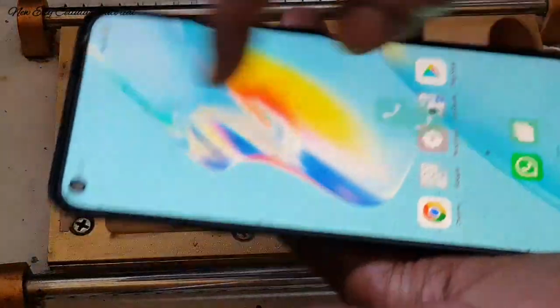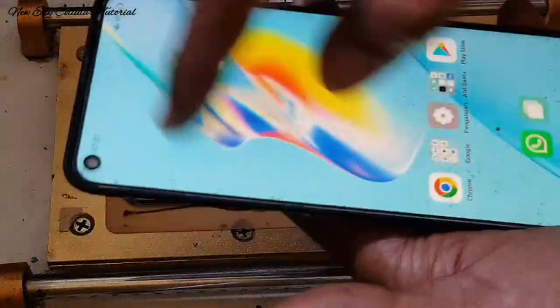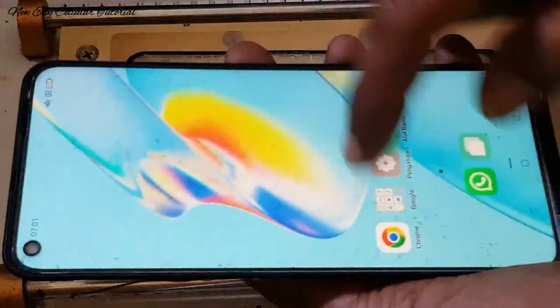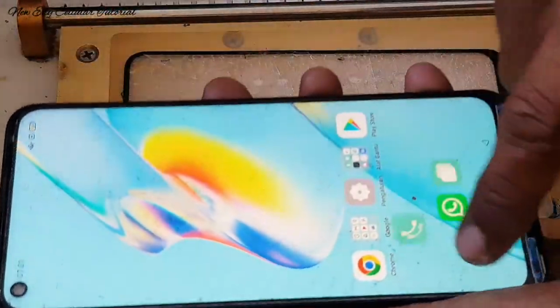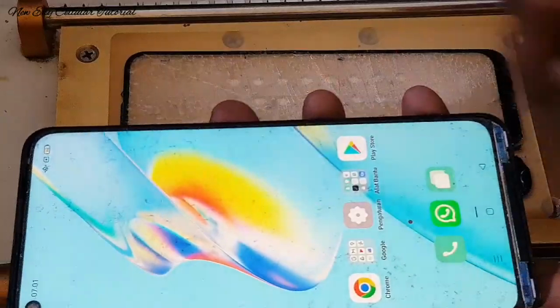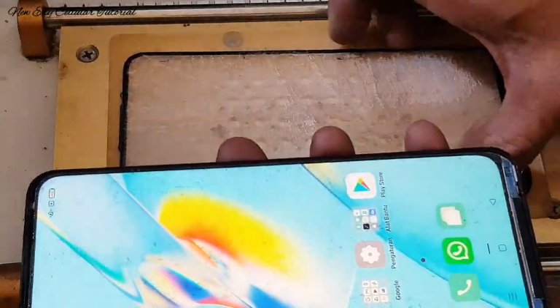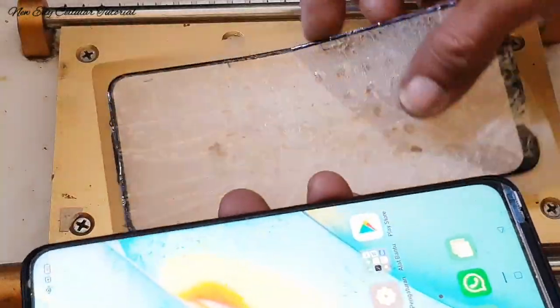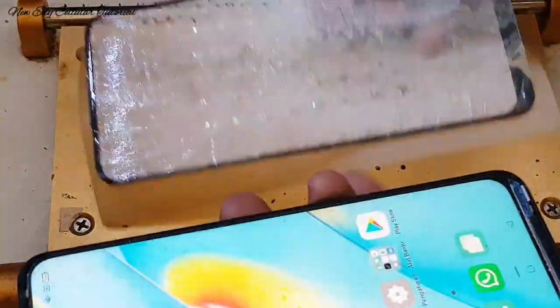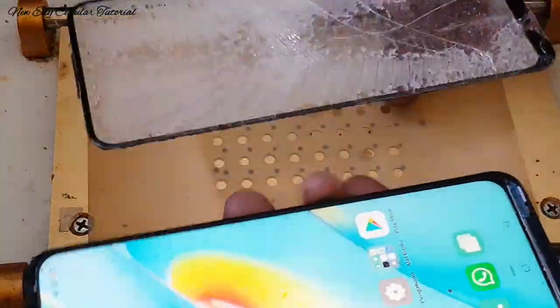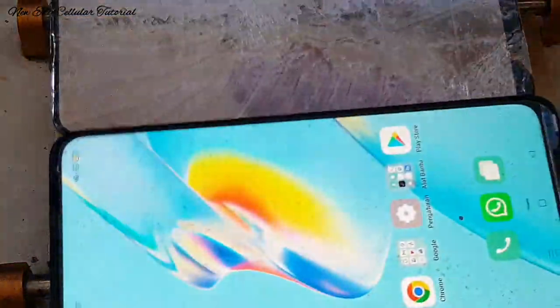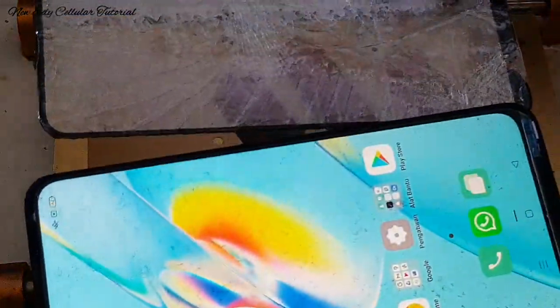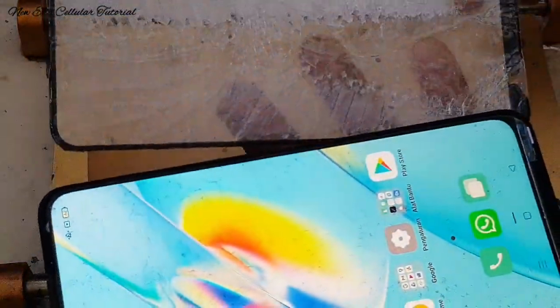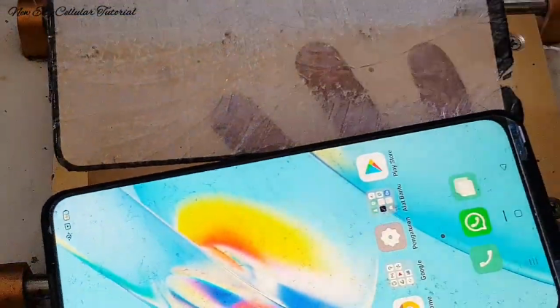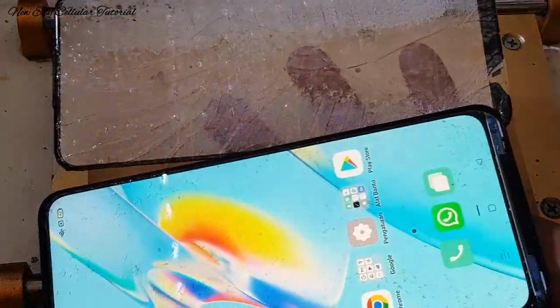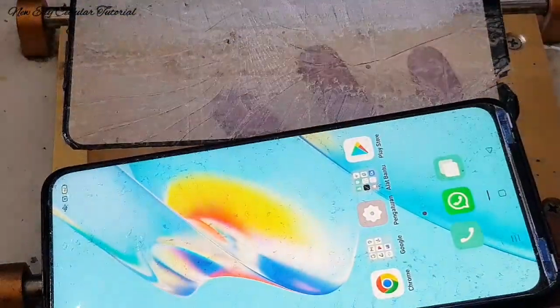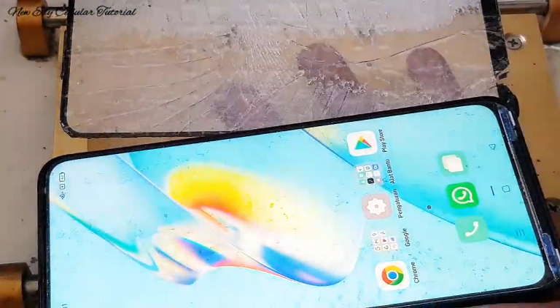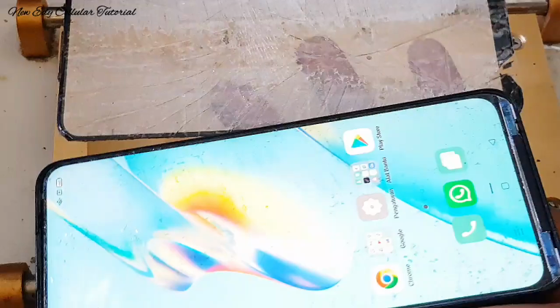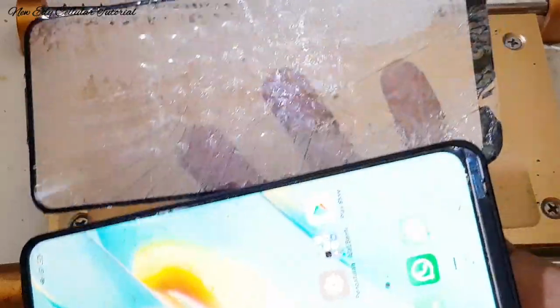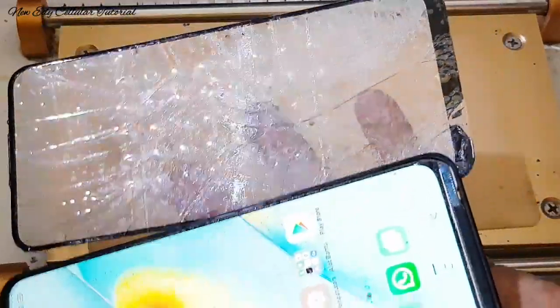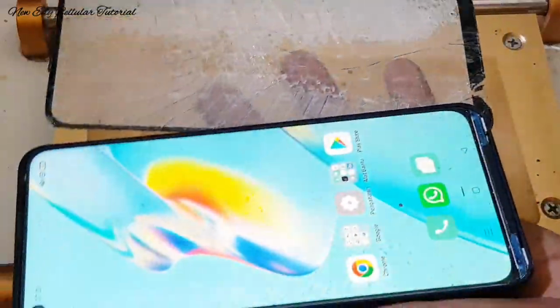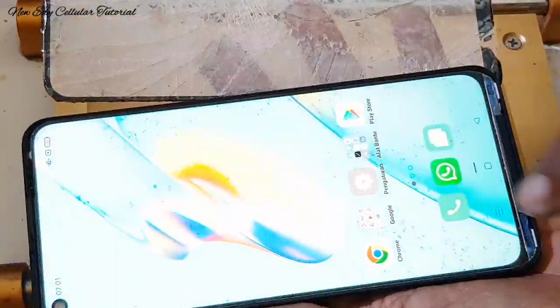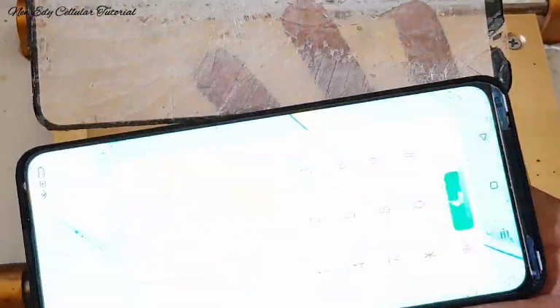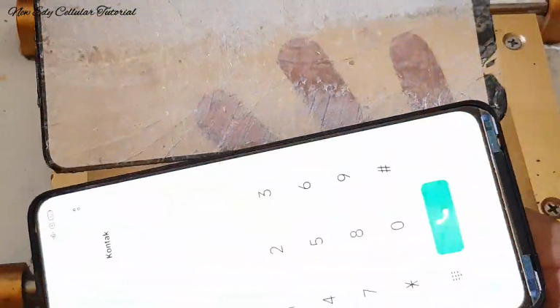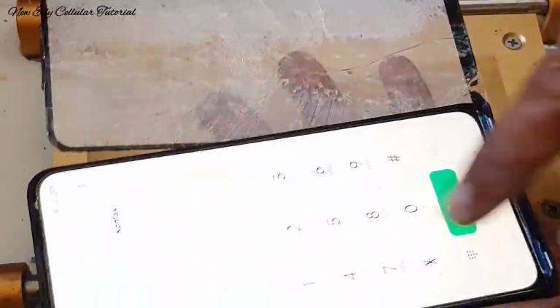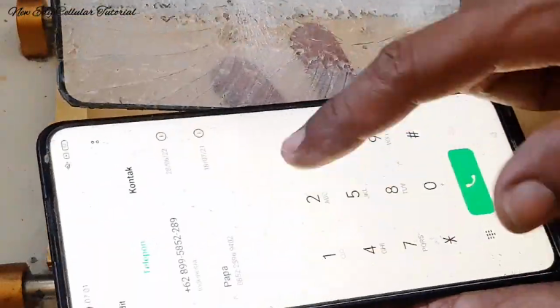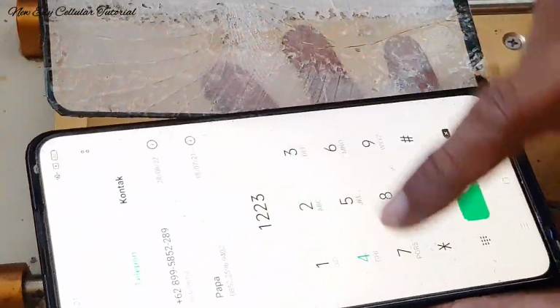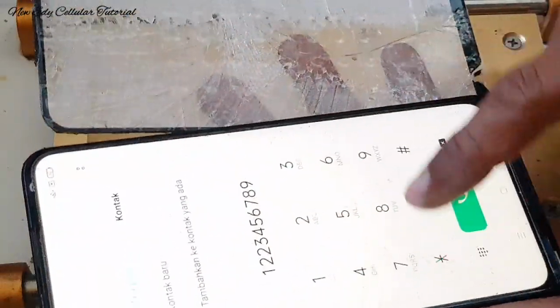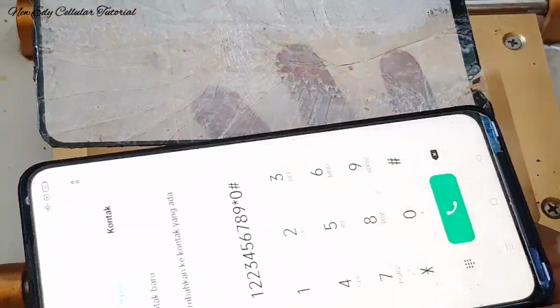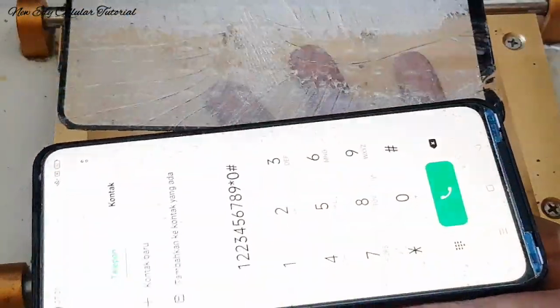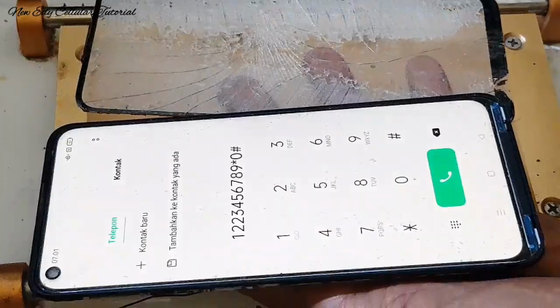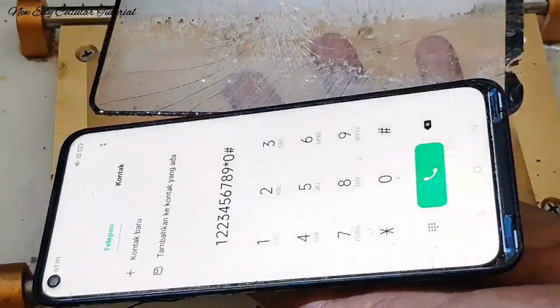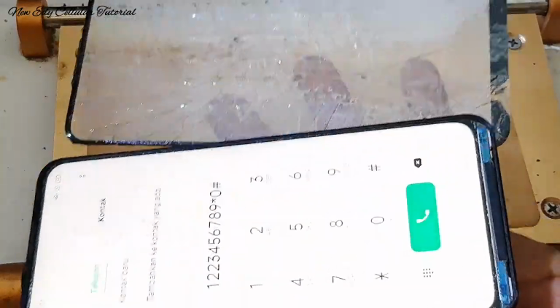Setelah saya coba mengetes touchscreen-nya, alhamdulillah masih normal dan sudah sukses memisahkan kaca touchscreen dari LCD. Alhamdulillah LCD-nya masih original dan masih bisa berfungsi dengan normal.